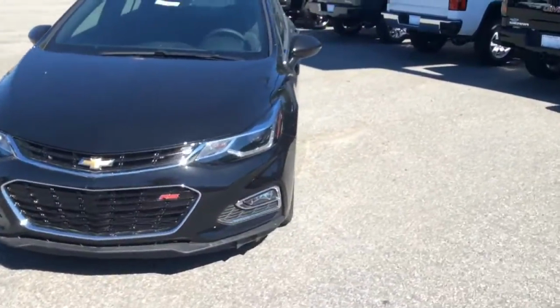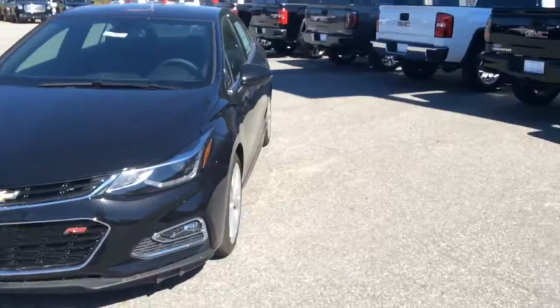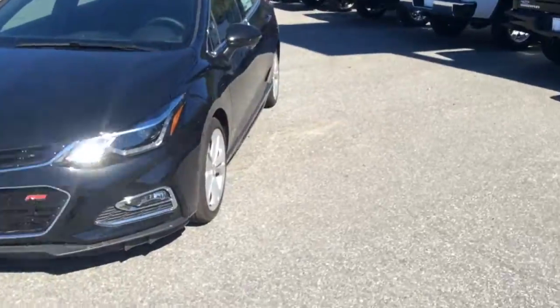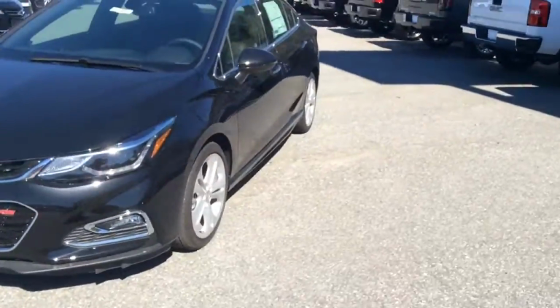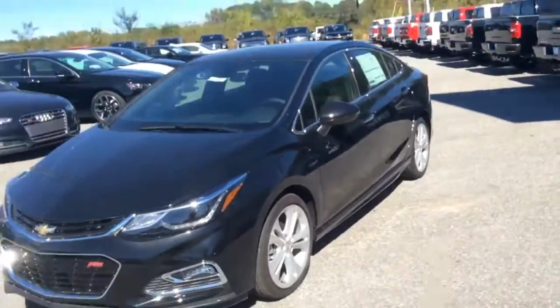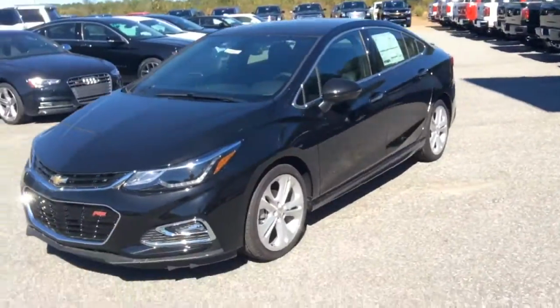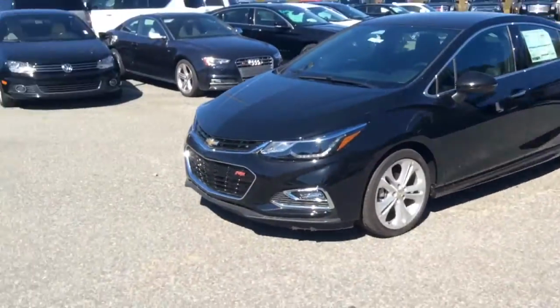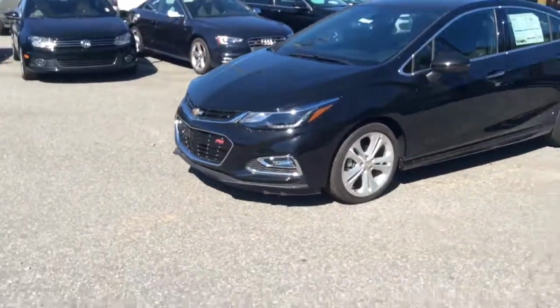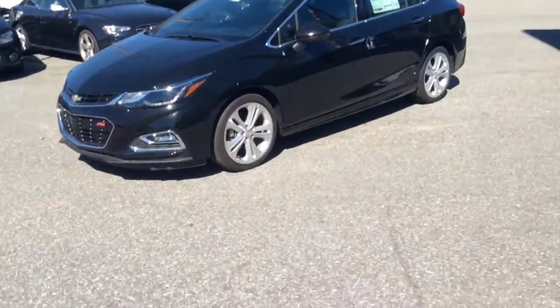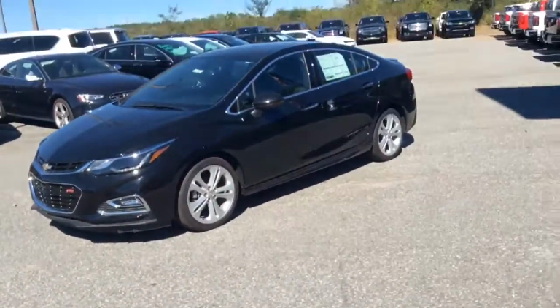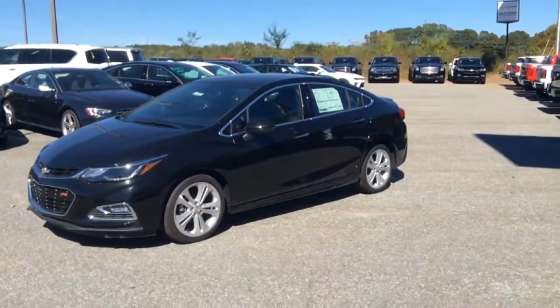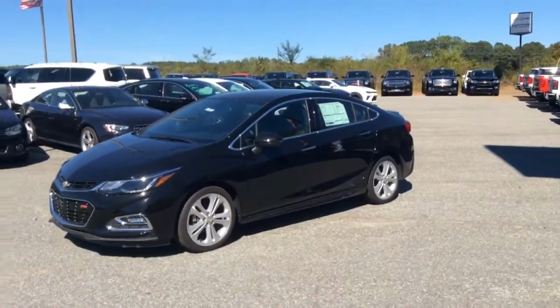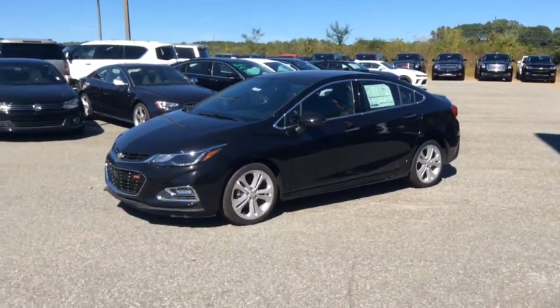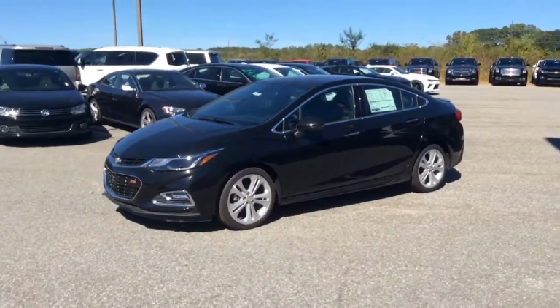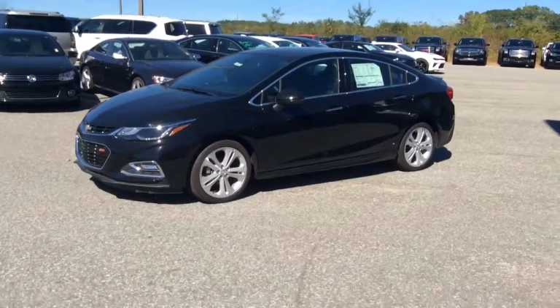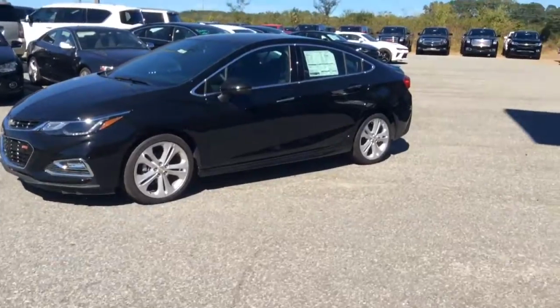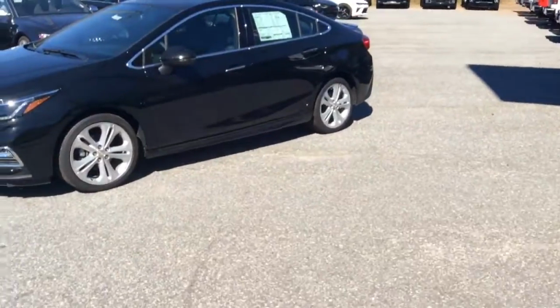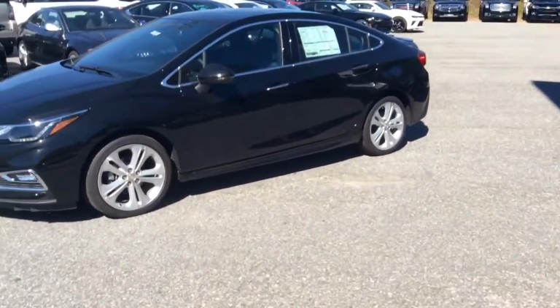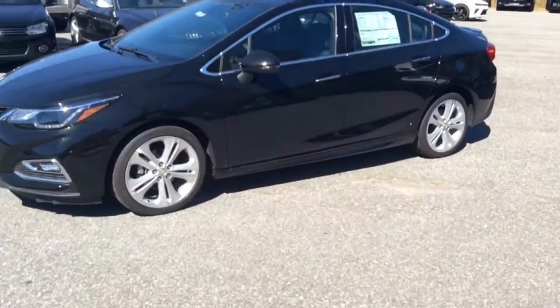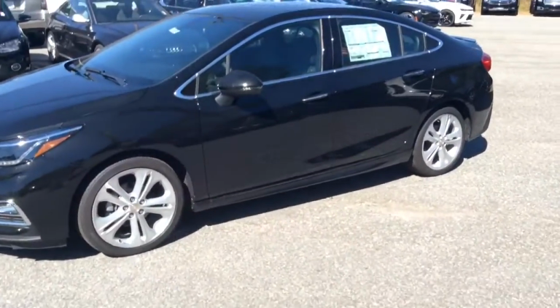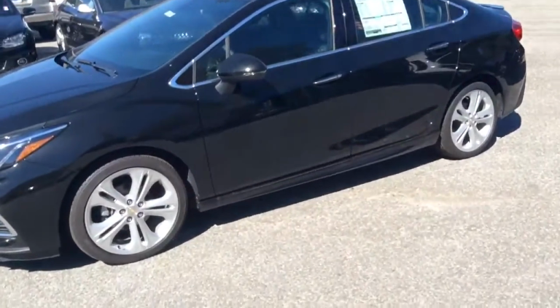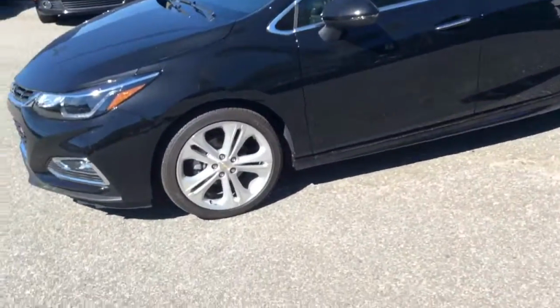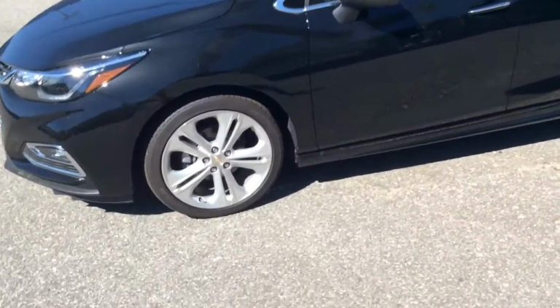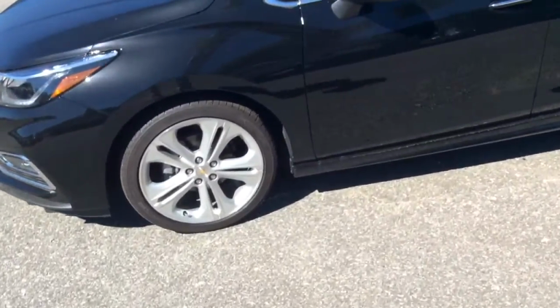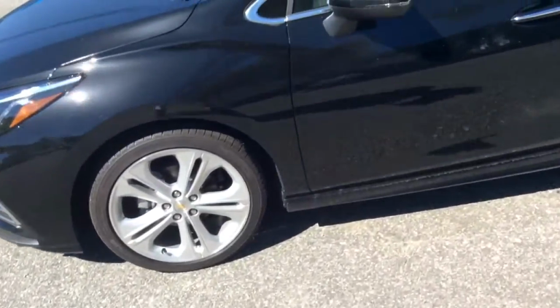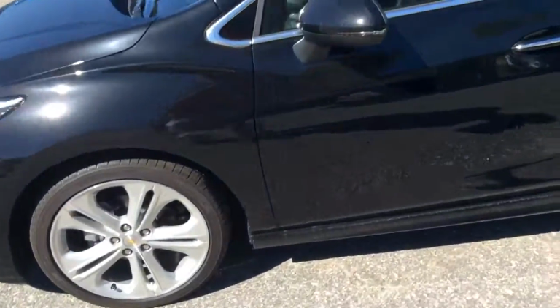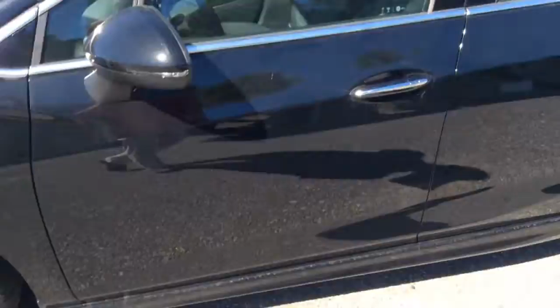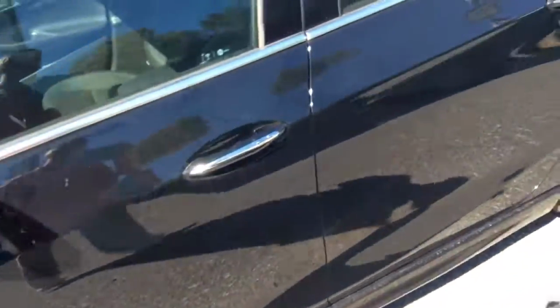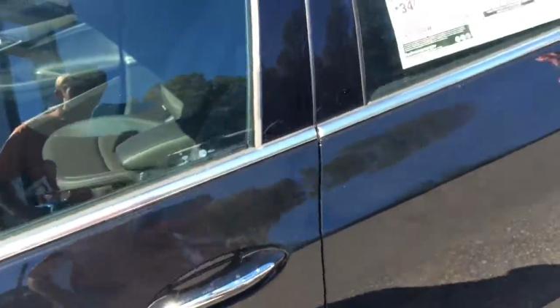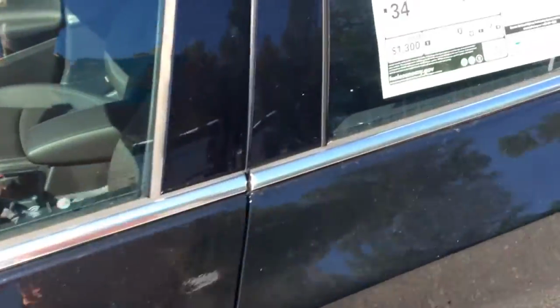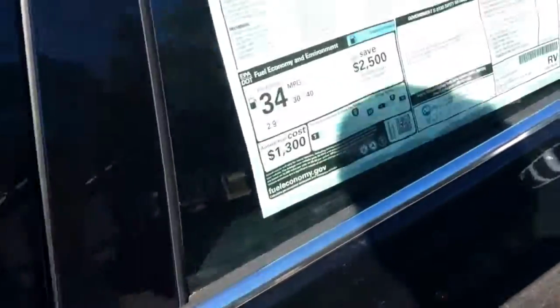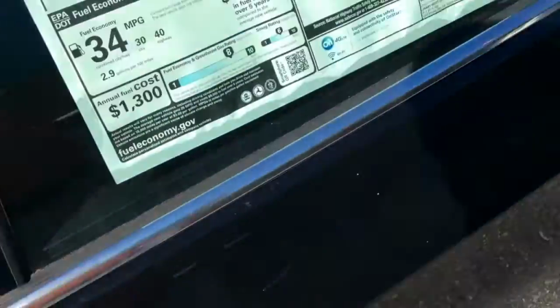I'll give you a good side profile view of it. Like I said, just a very sharp car, and I'll get in to show you the interior. As you can see, it does have the alloy wheels, and they look very nice with the black paint job.